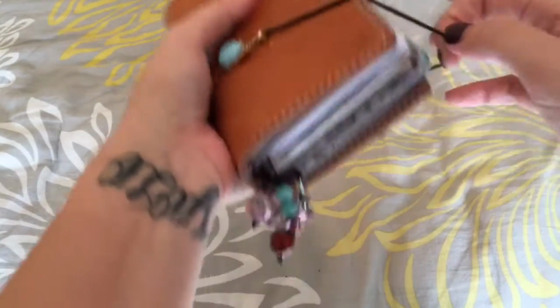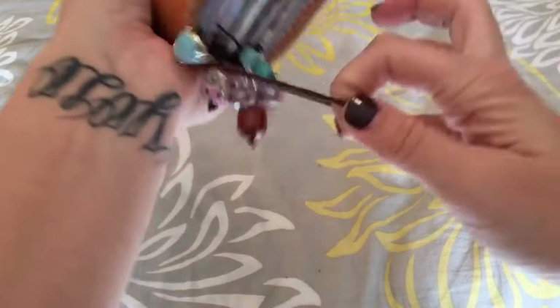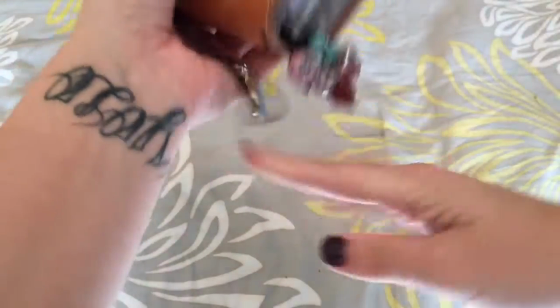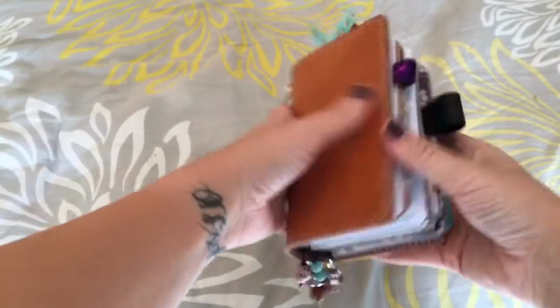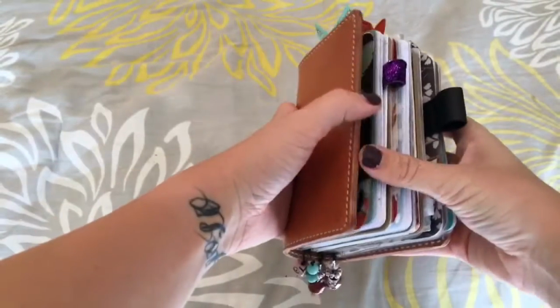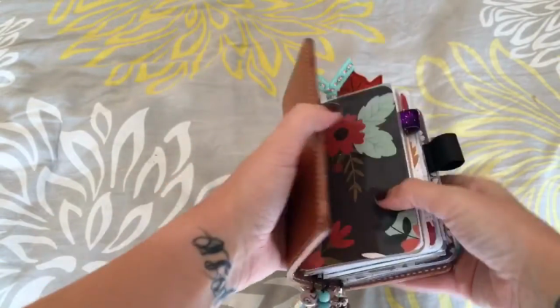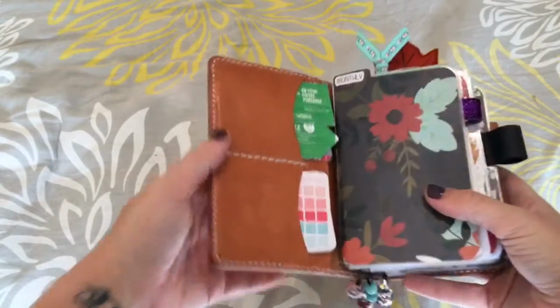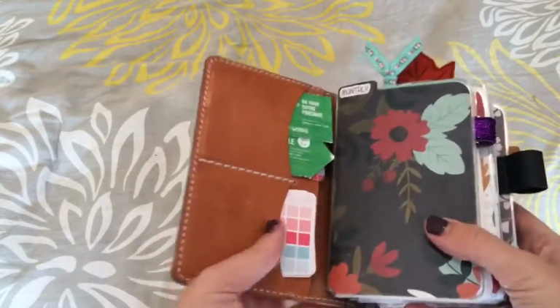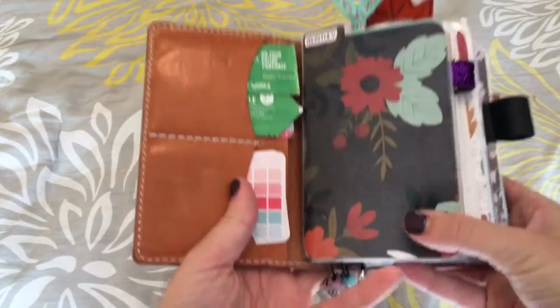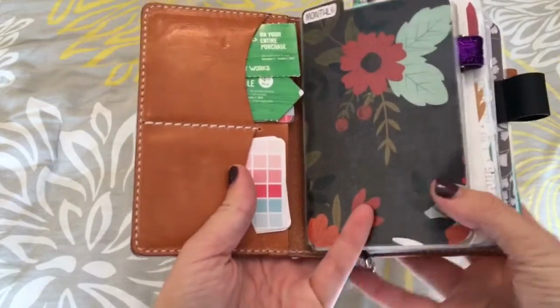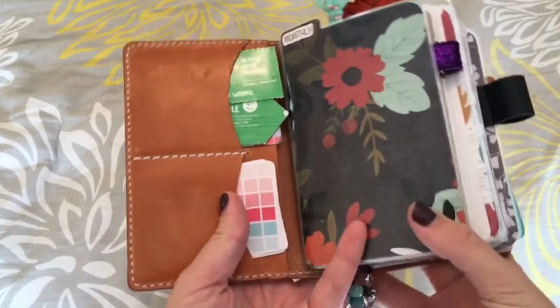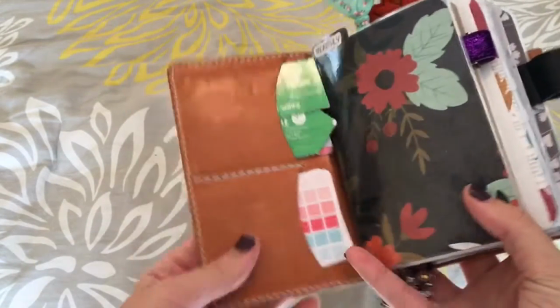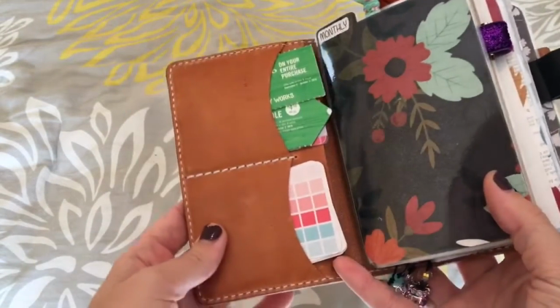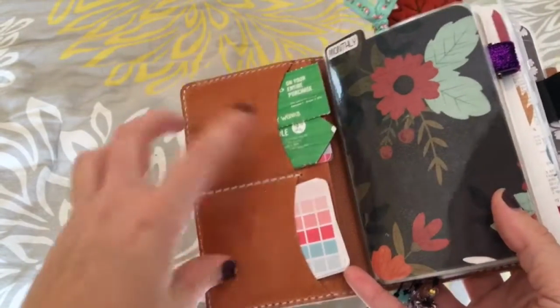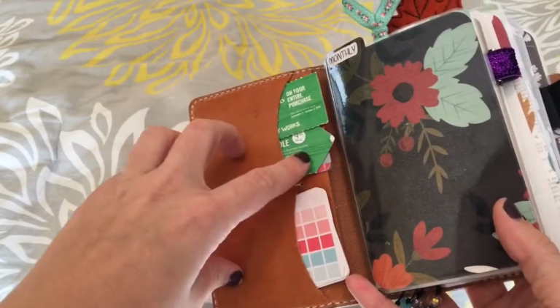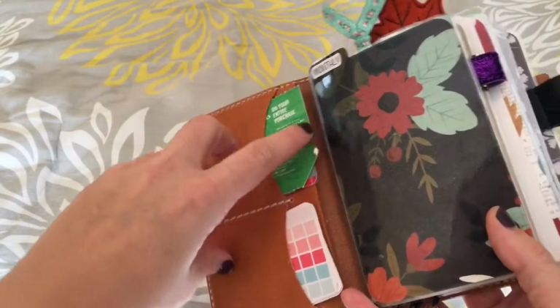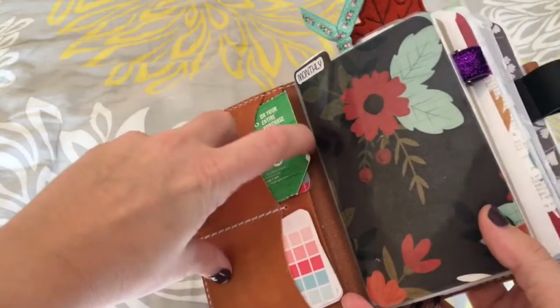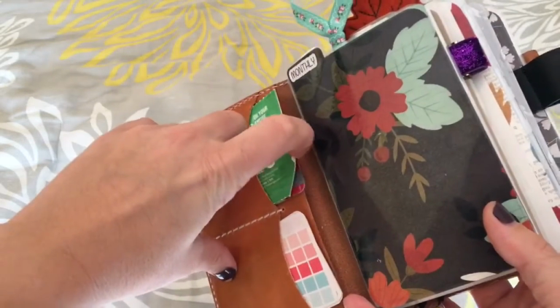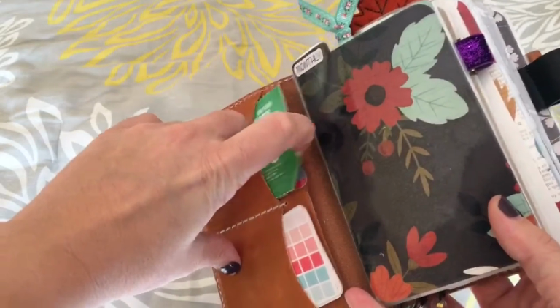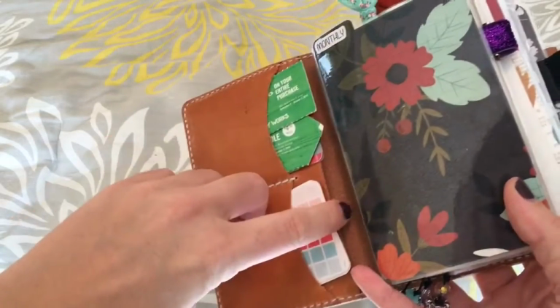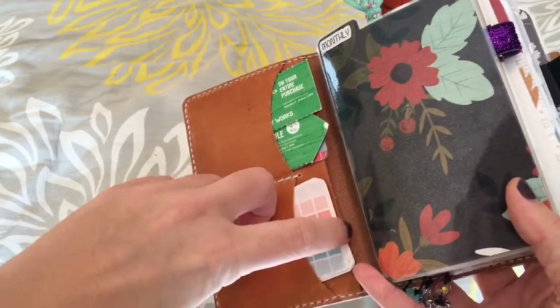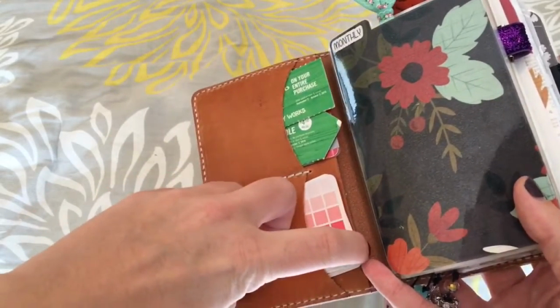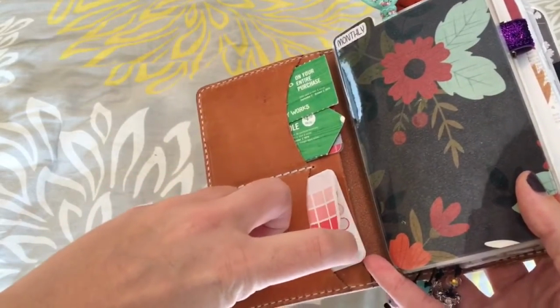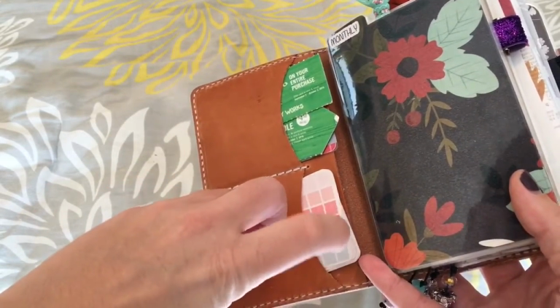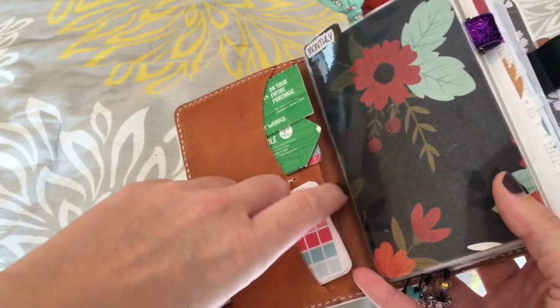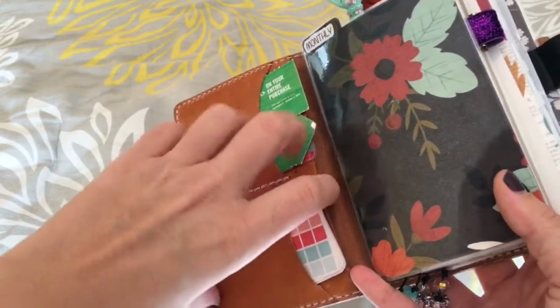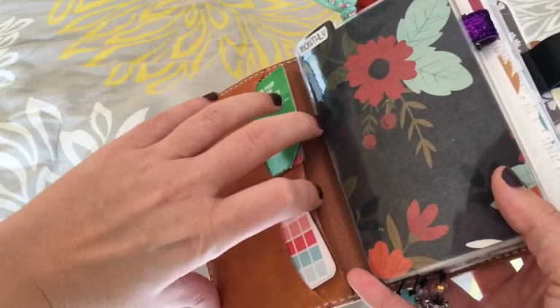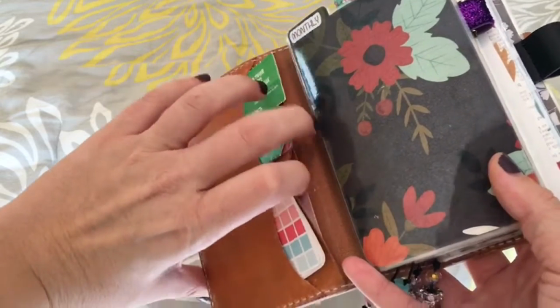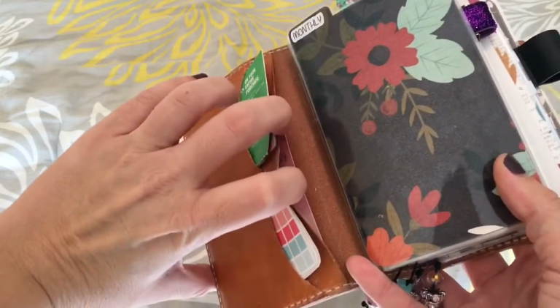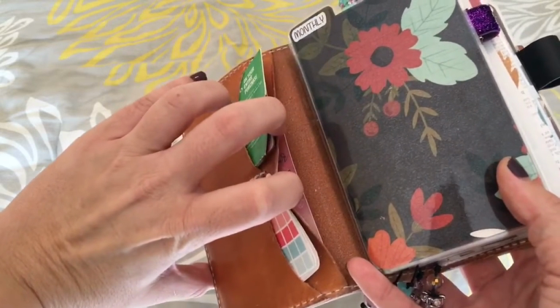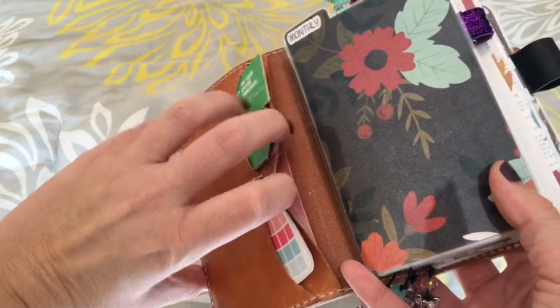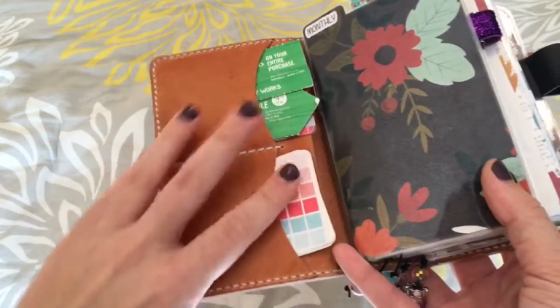To get started inside, let's open it up. My pockets are pretty much the same — I've got just coupons here and then my Reset Girl business card stickers here. And in the back, I just have my In Case of Emergency card.